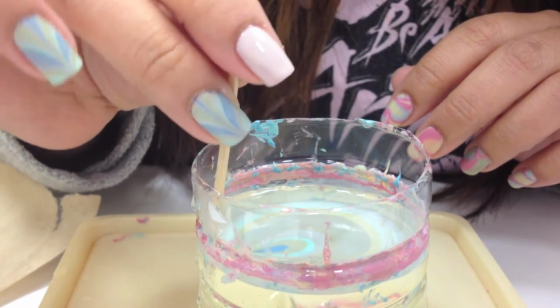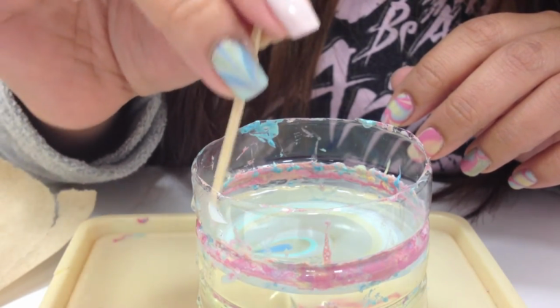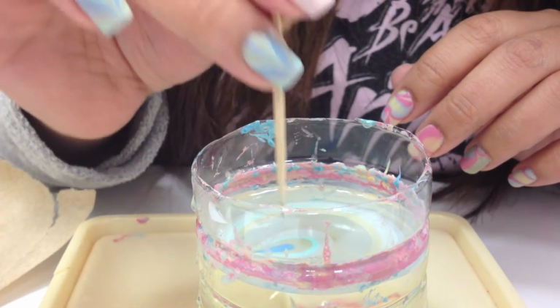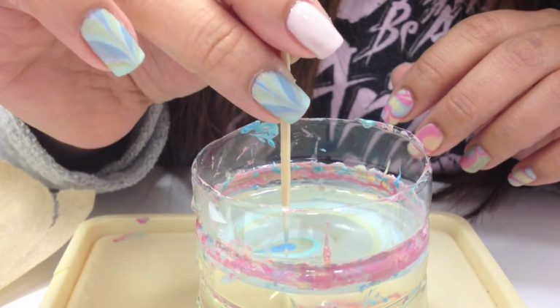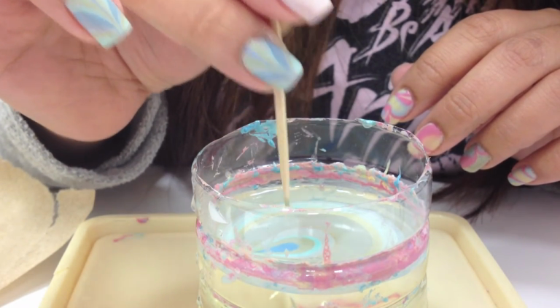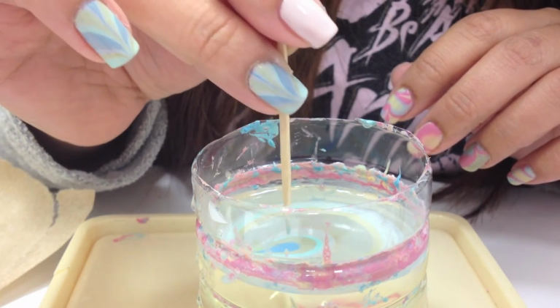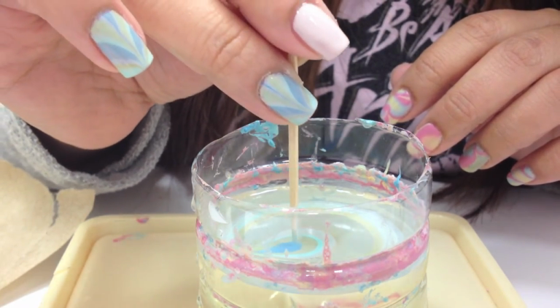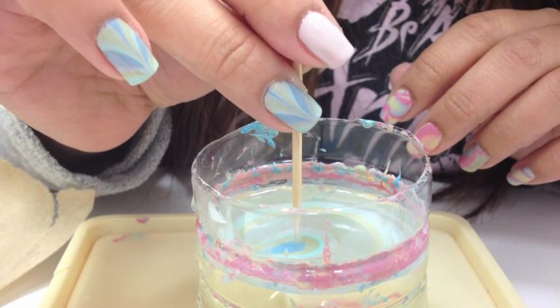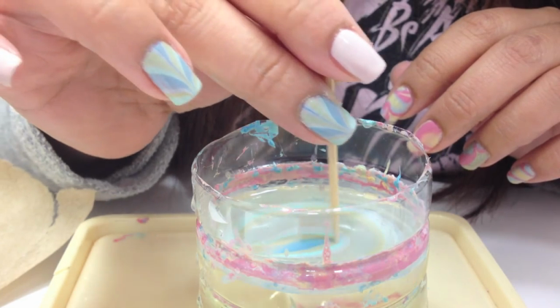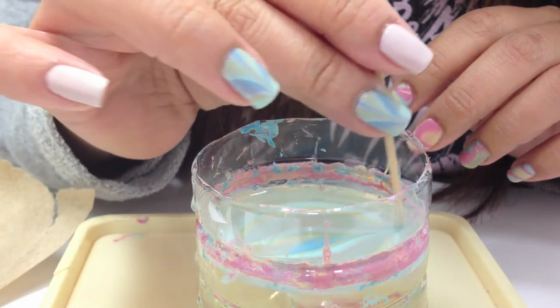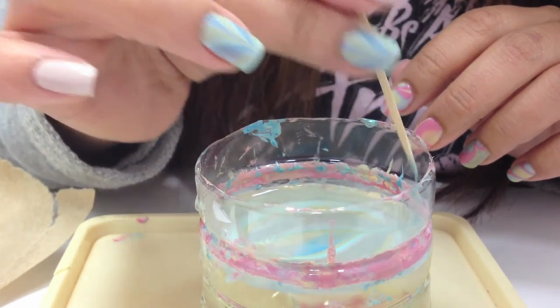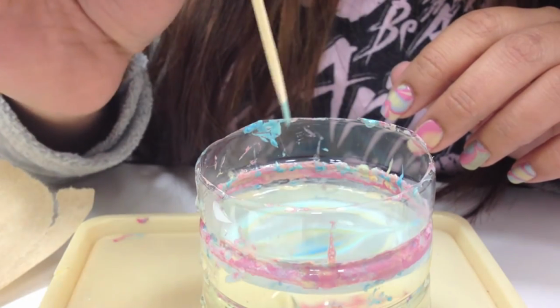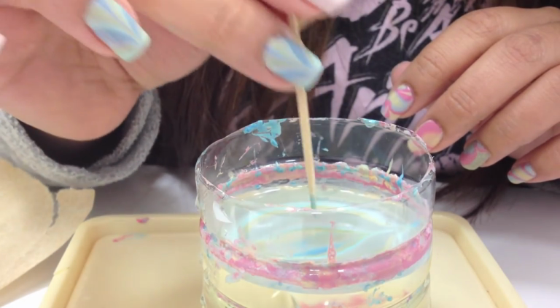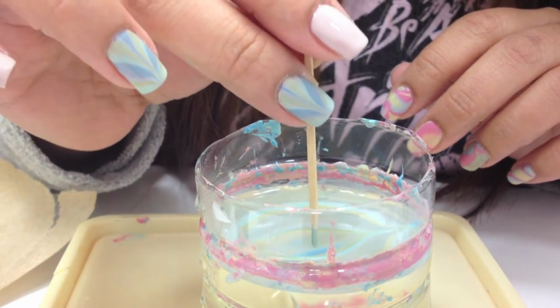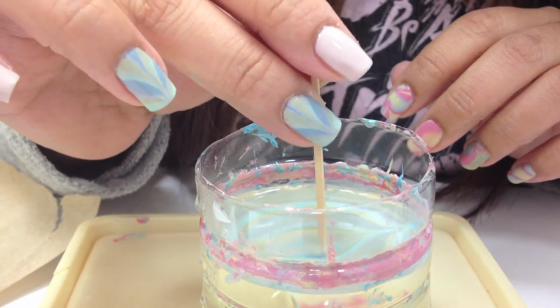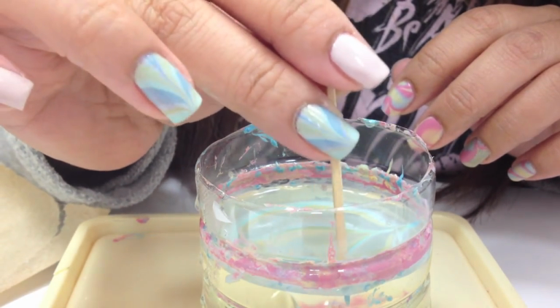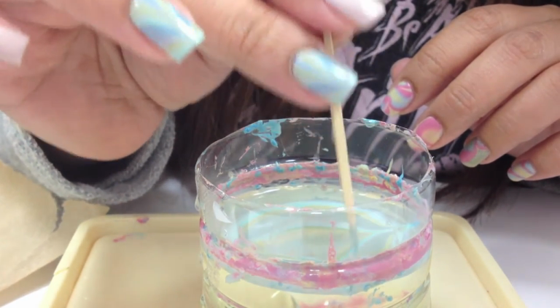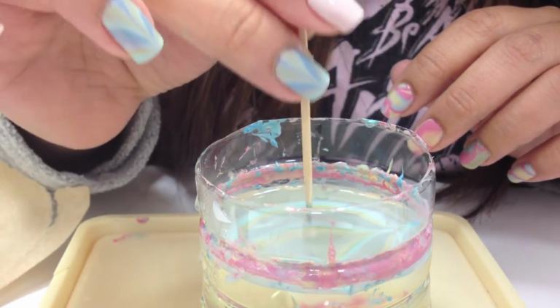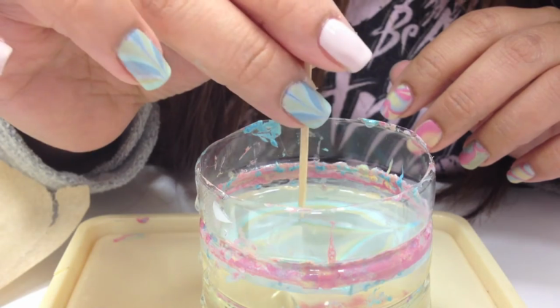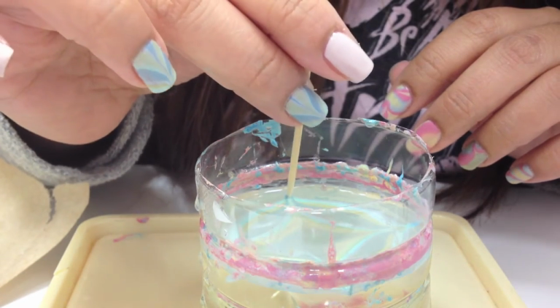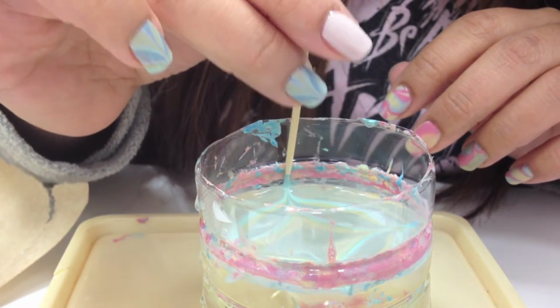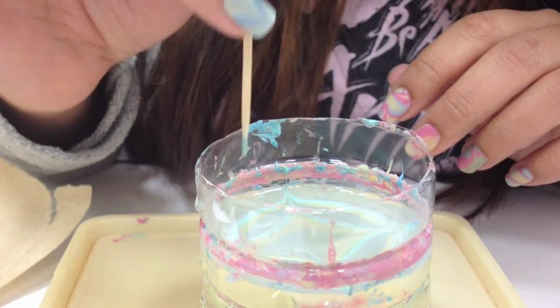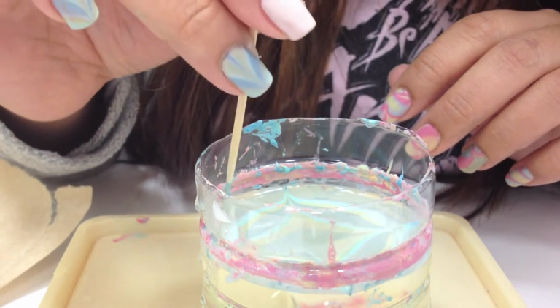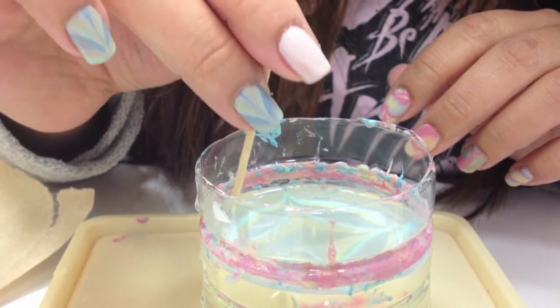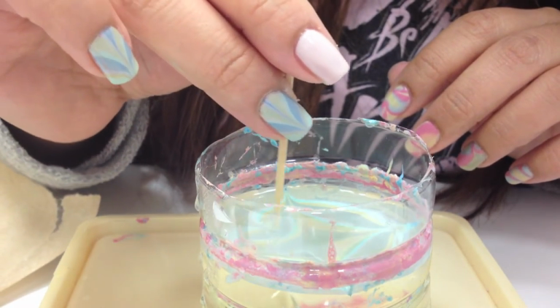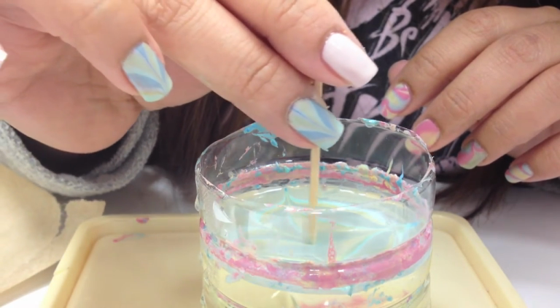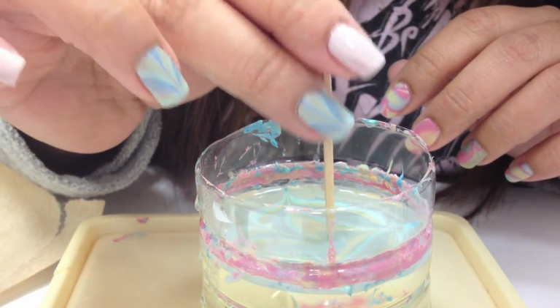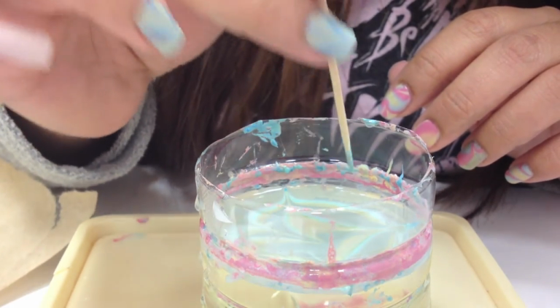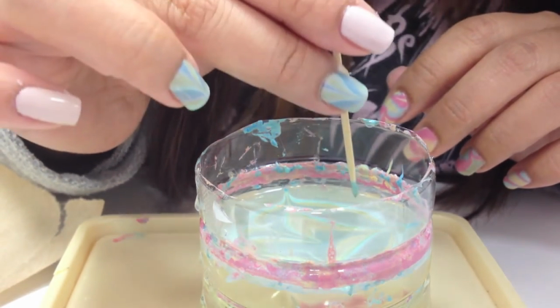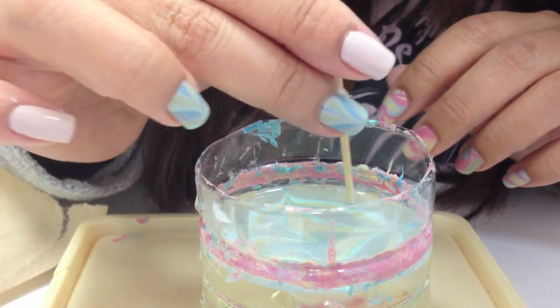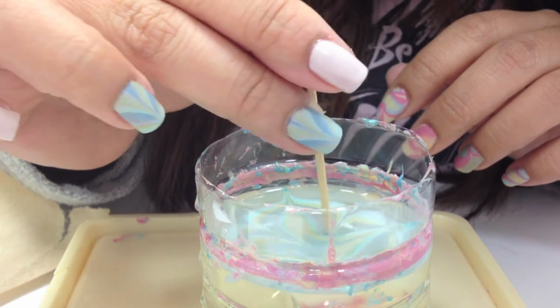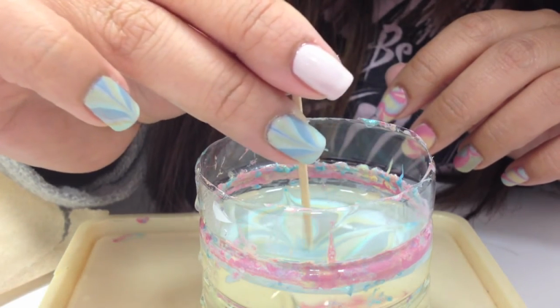Taking my toothpick, I'm going to start from the middle and attach it to the sides. Do the same so that four corners are attached to the side, and then drag into the middle from the outside in between.